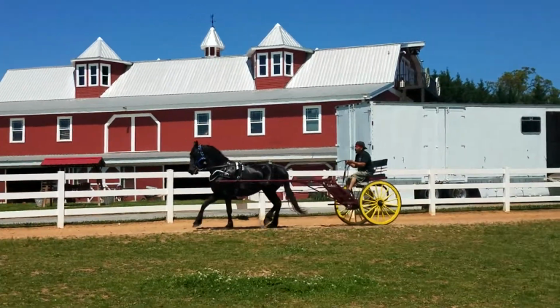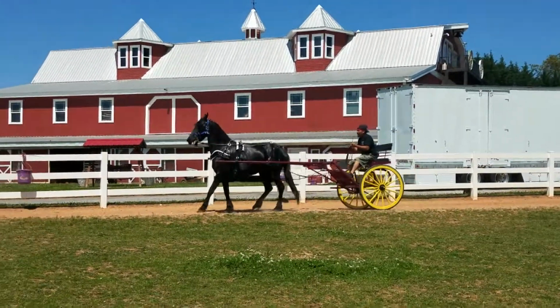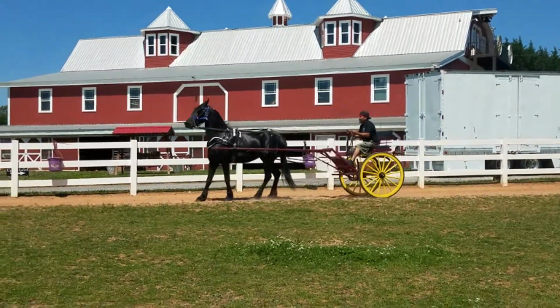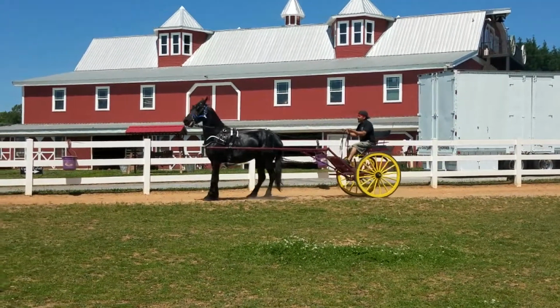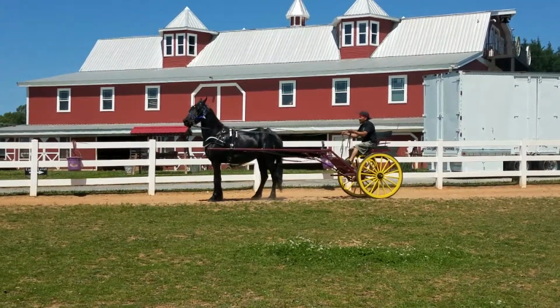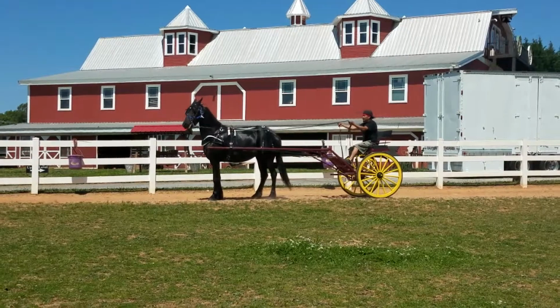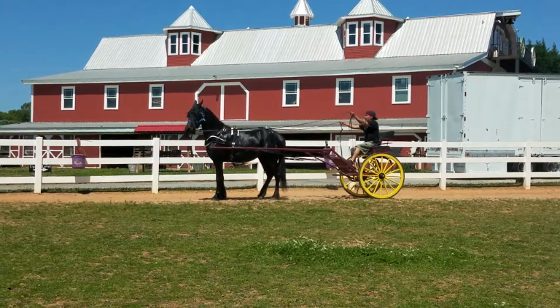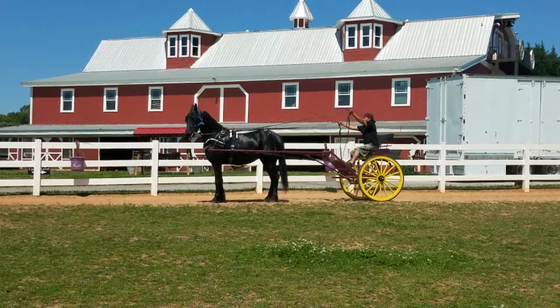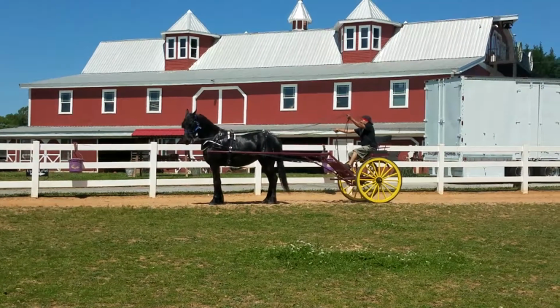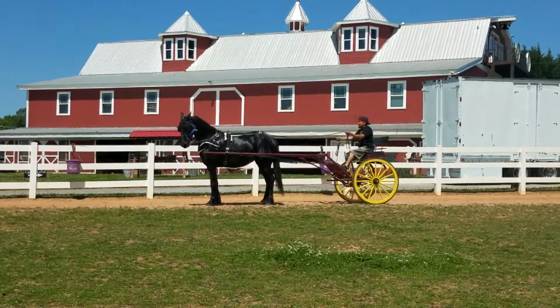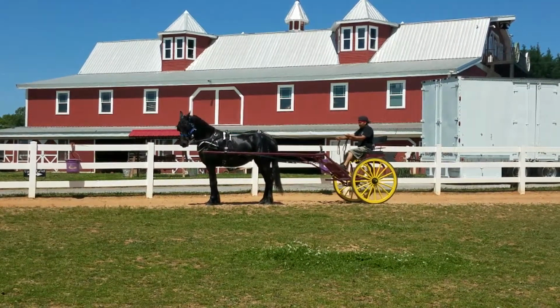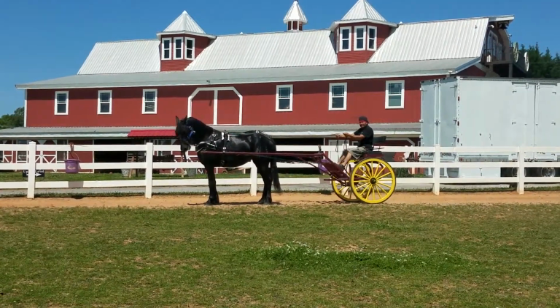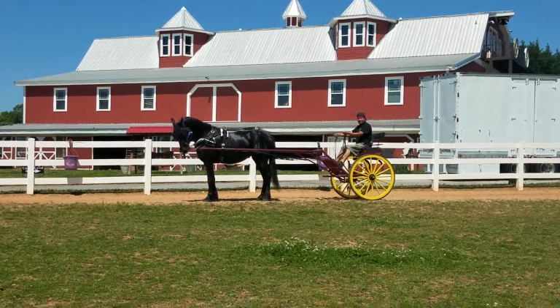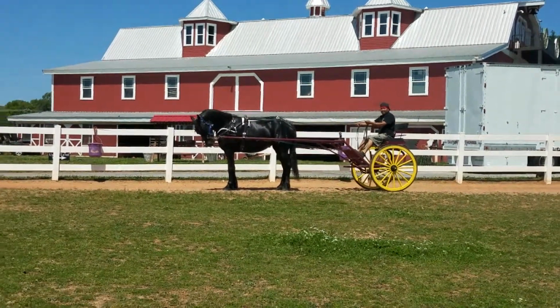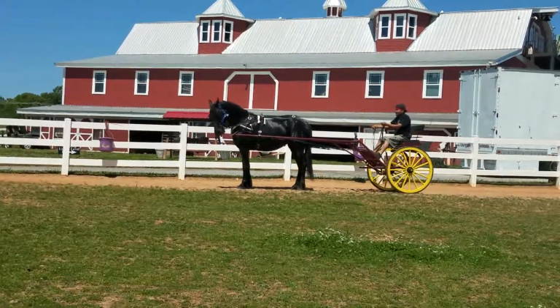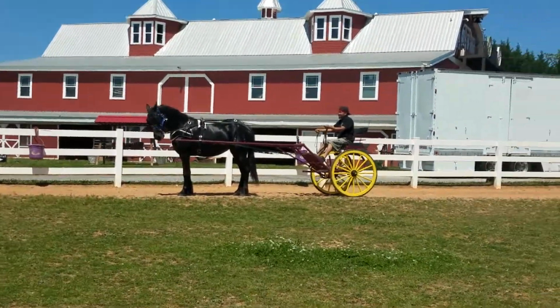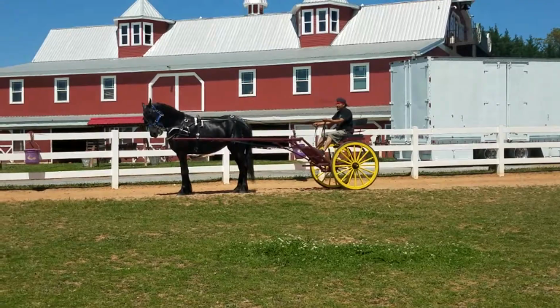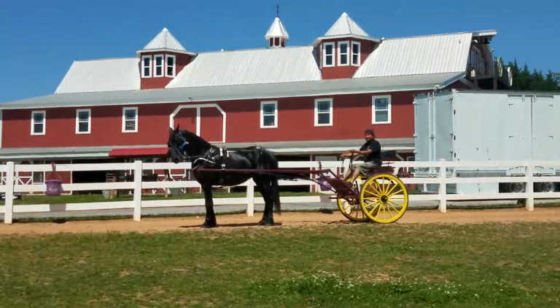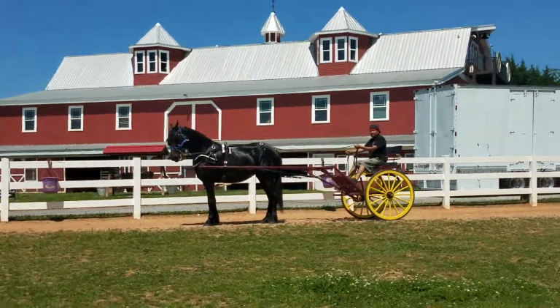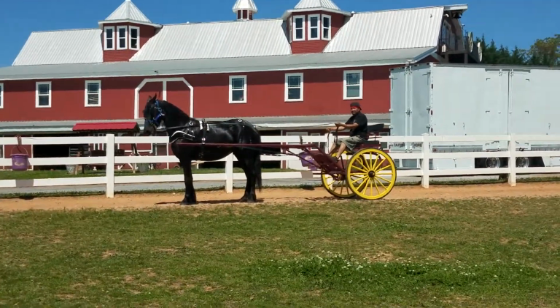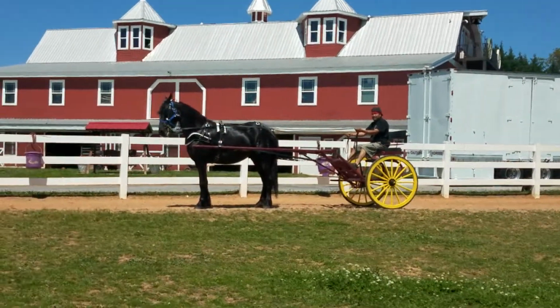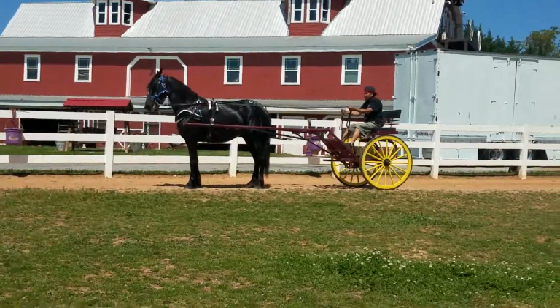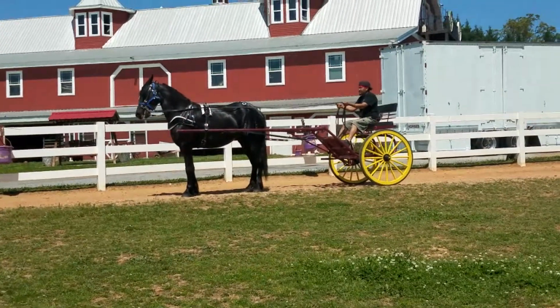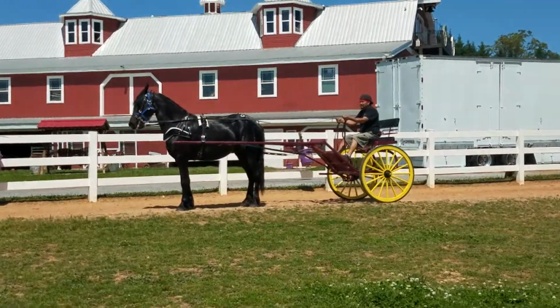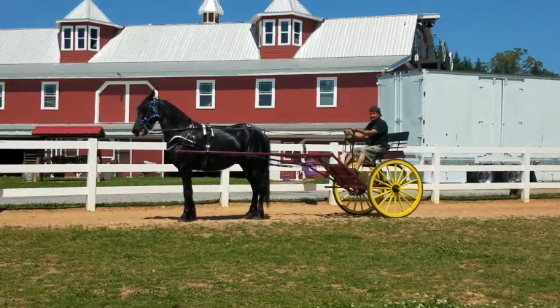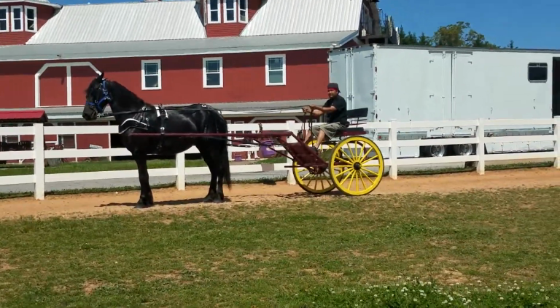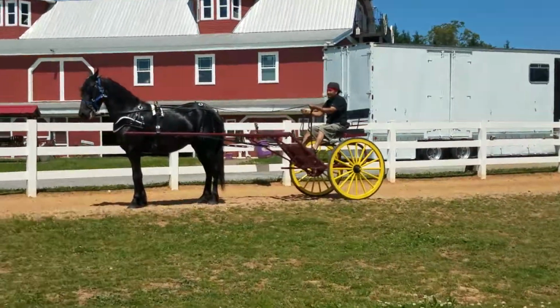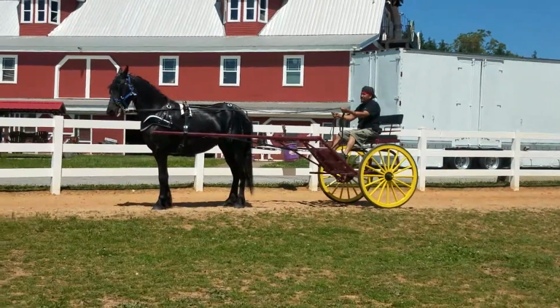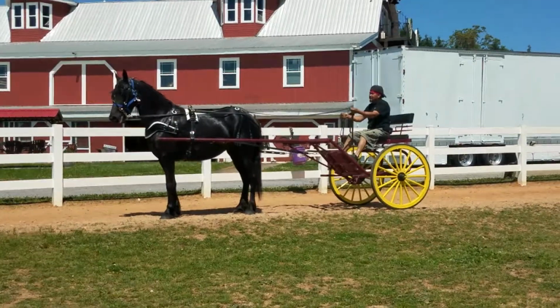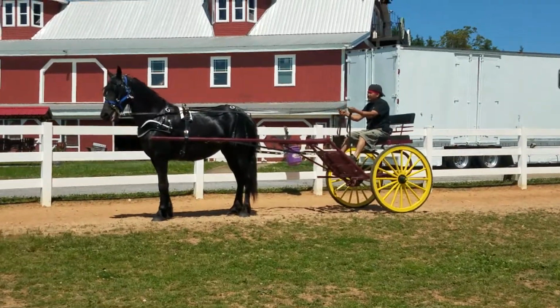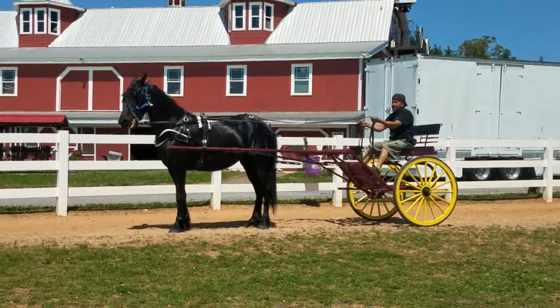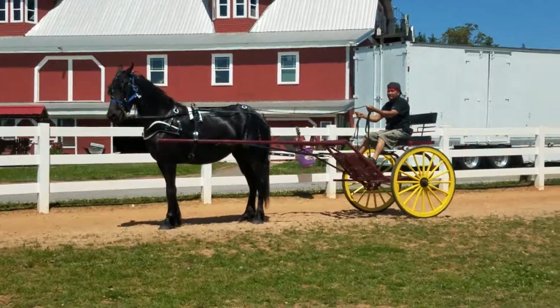See, they can arch their neck better and do everything better with breath pulls. Very good job, Juan. See, you just got to stay right on the edge with her. At first she wasn't going to pull.